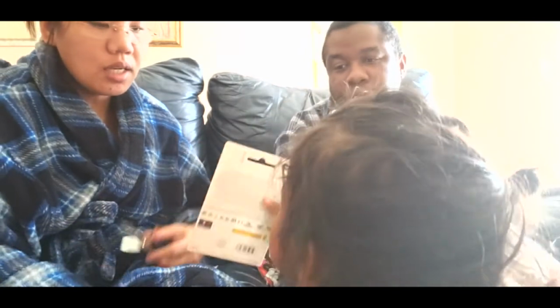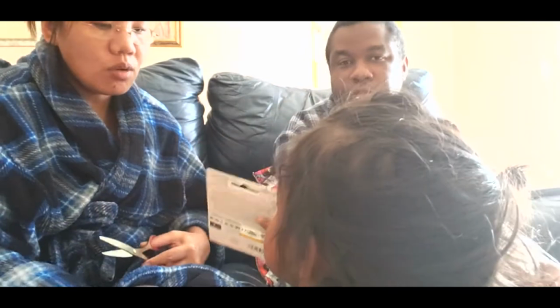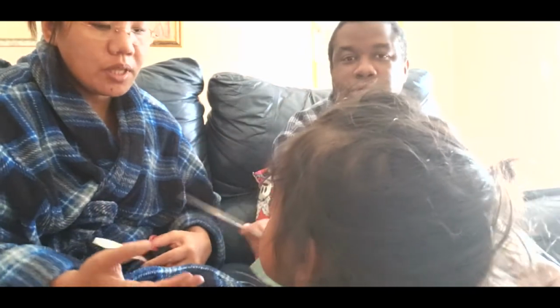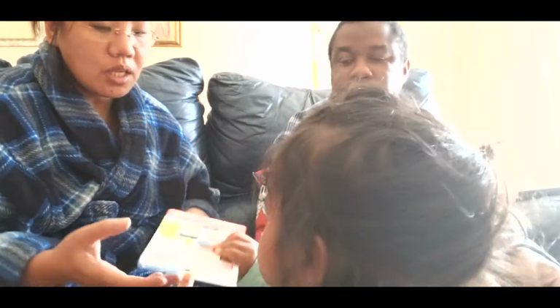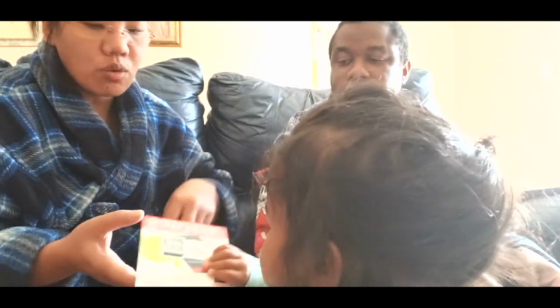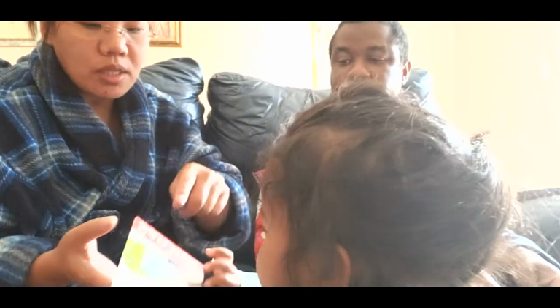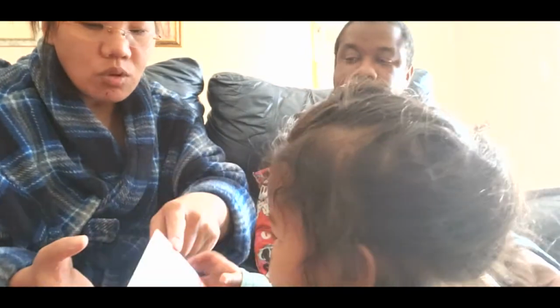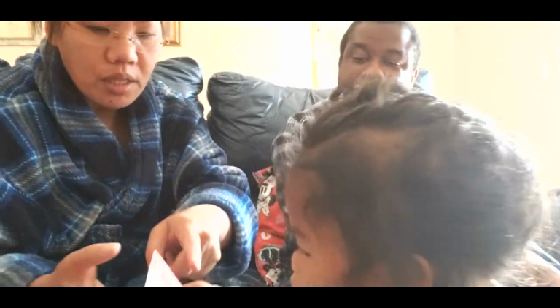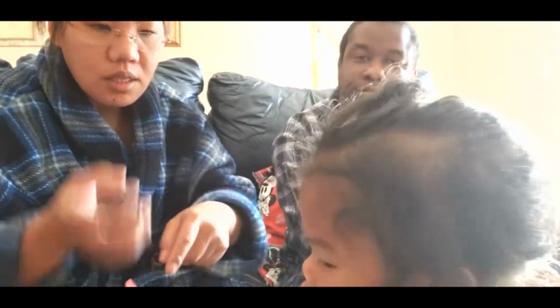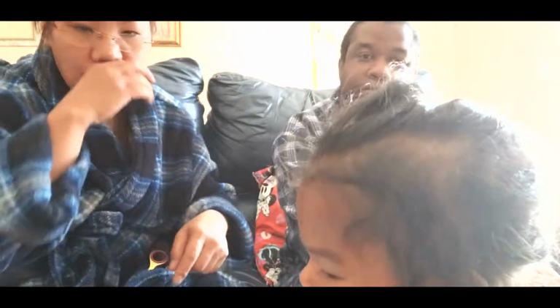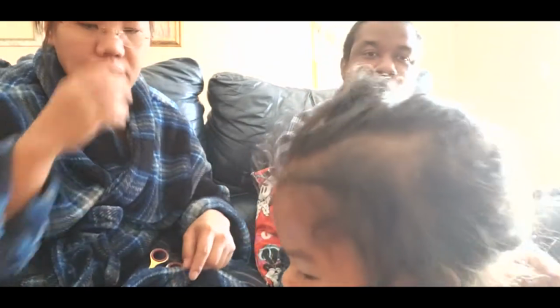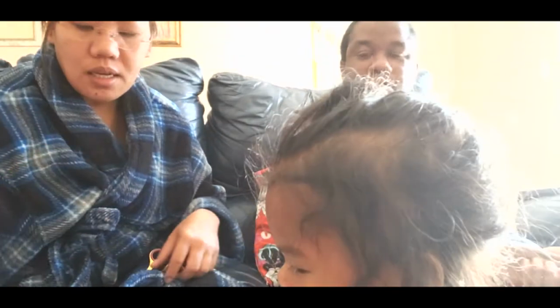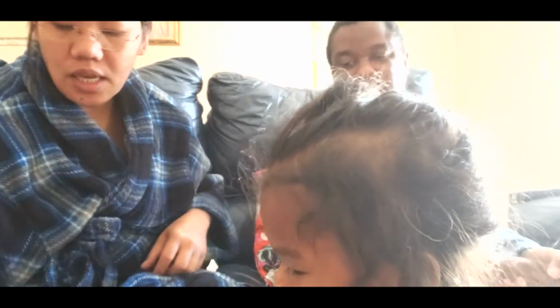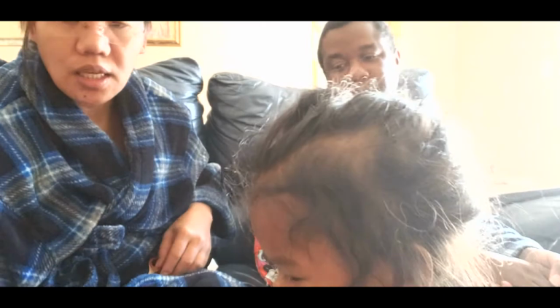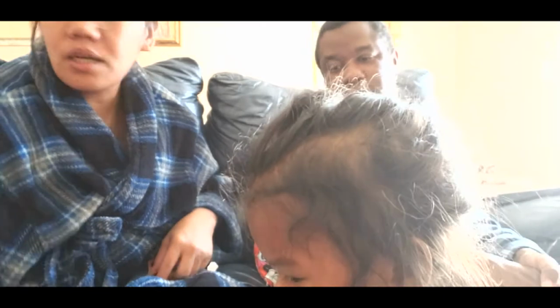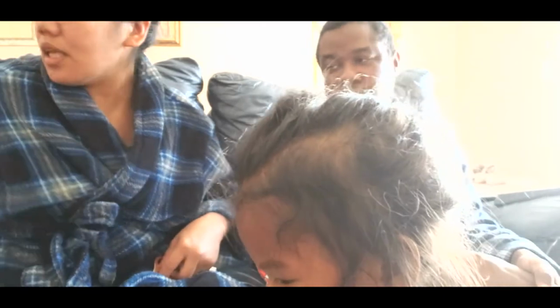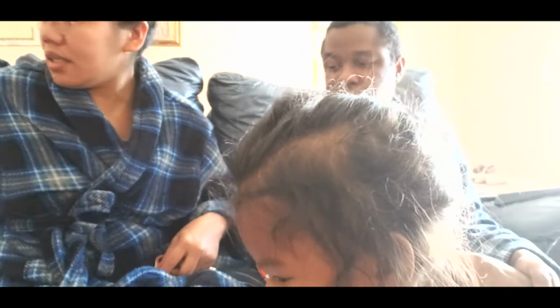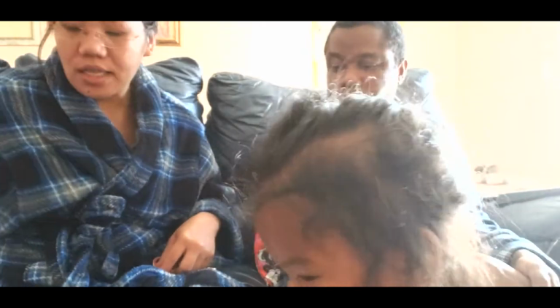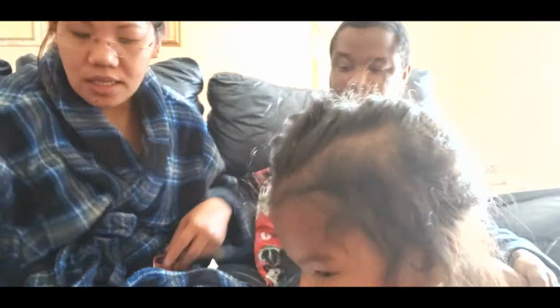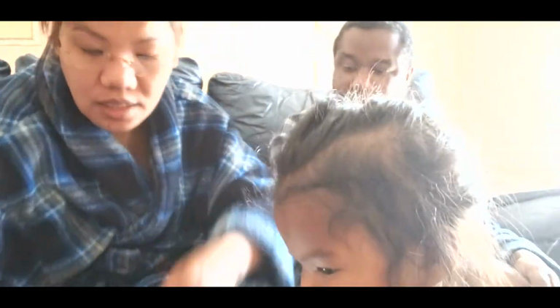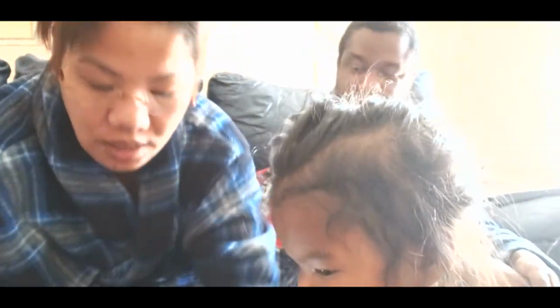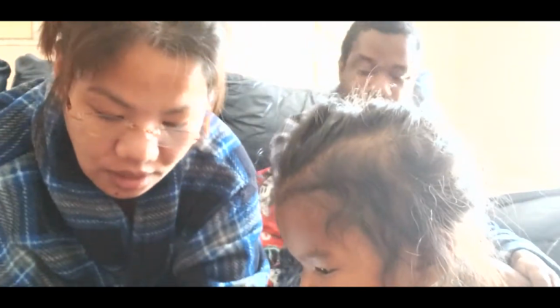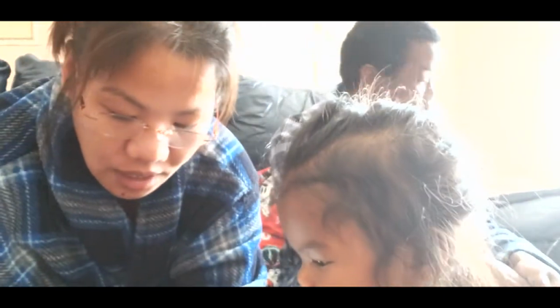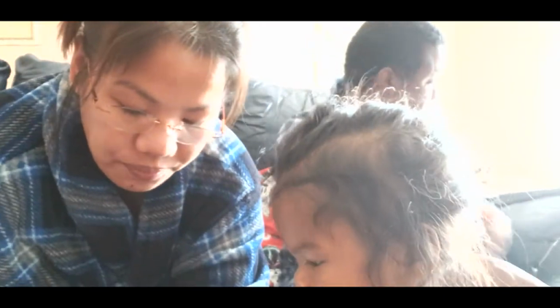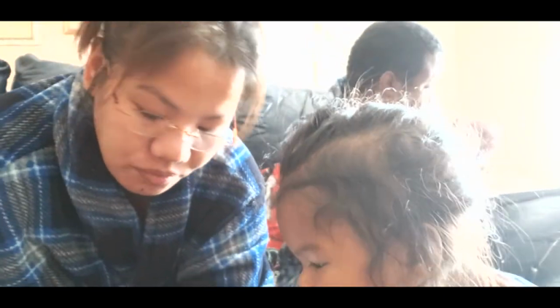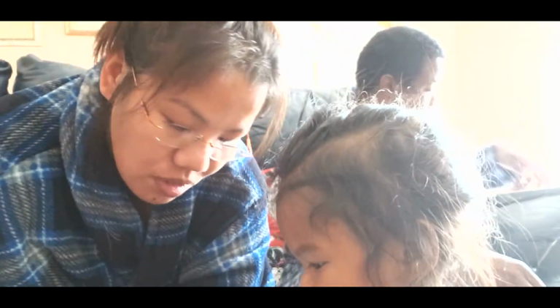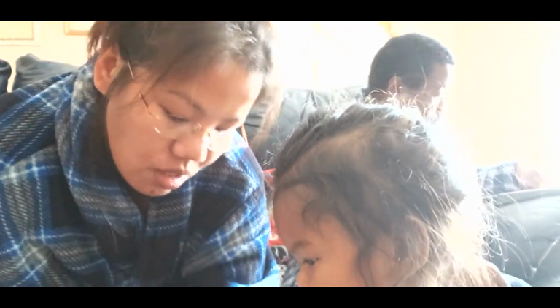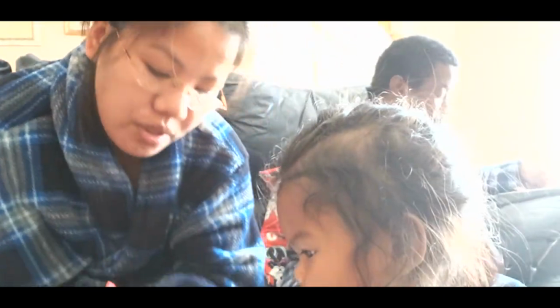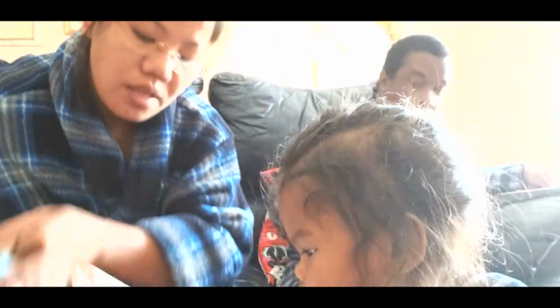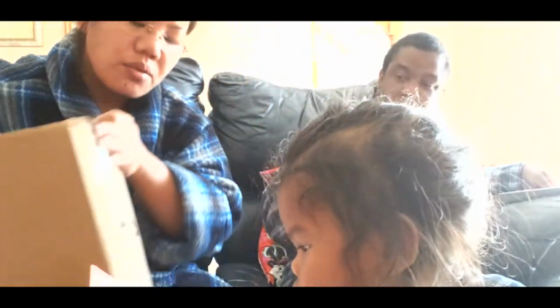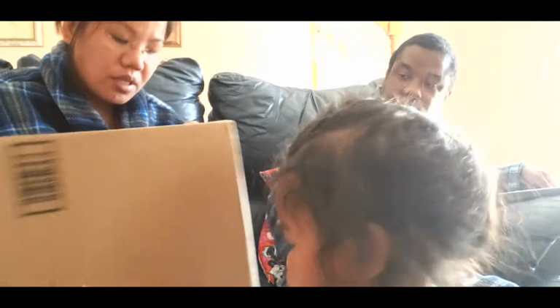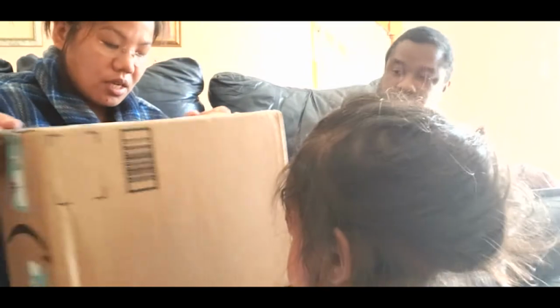Let's open it! Thank you, Daddy. And then we have another one here.